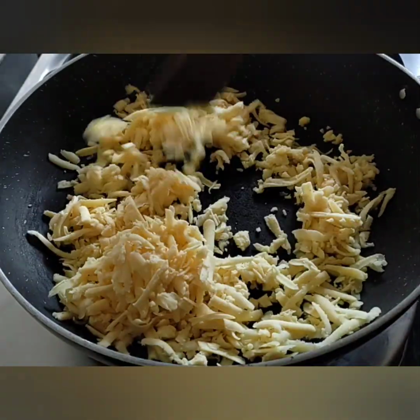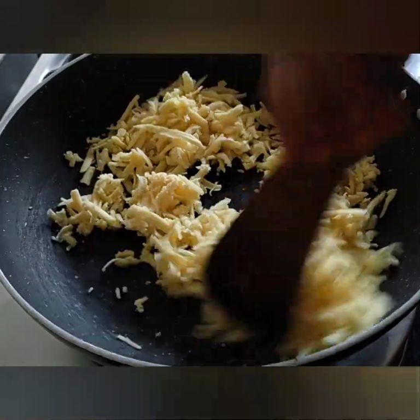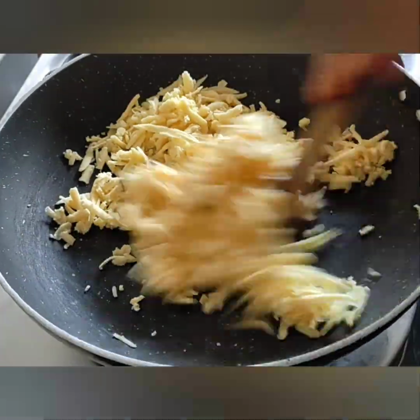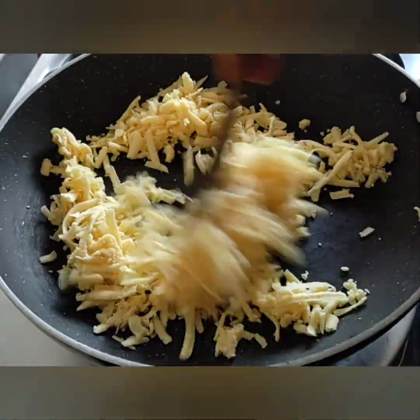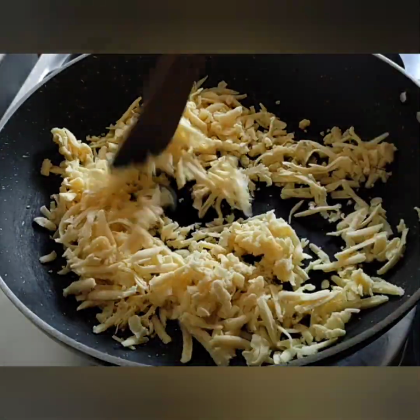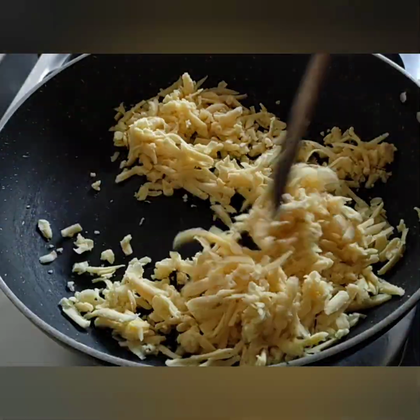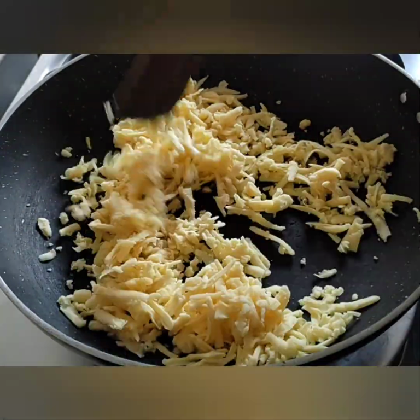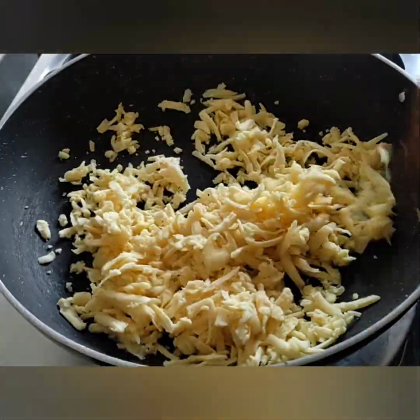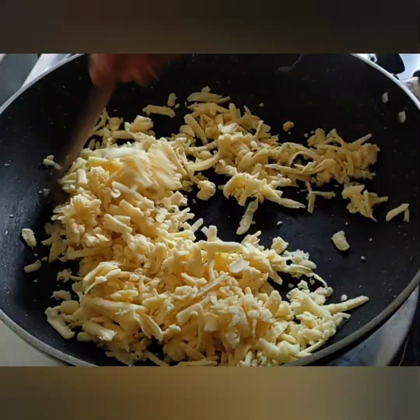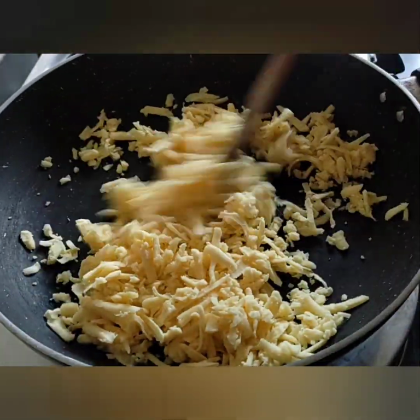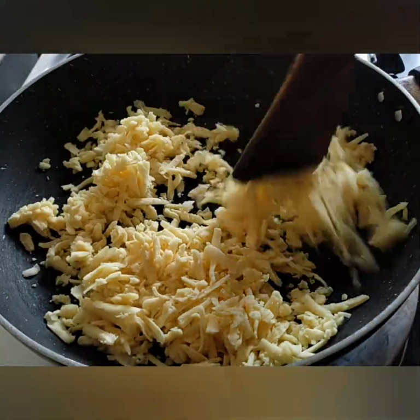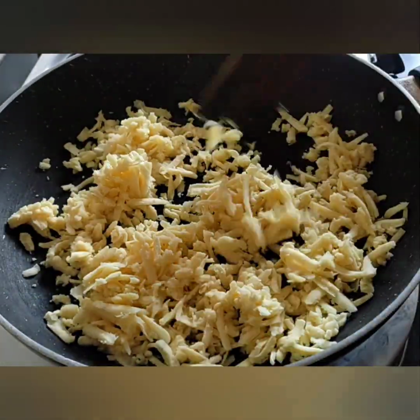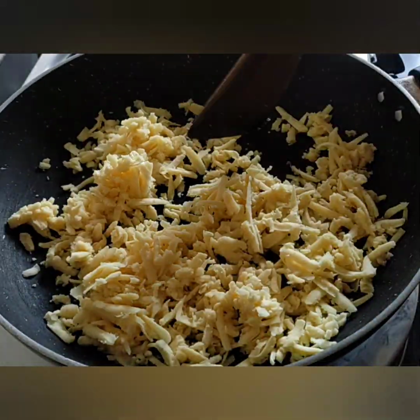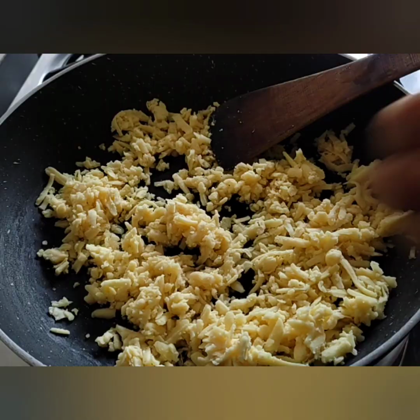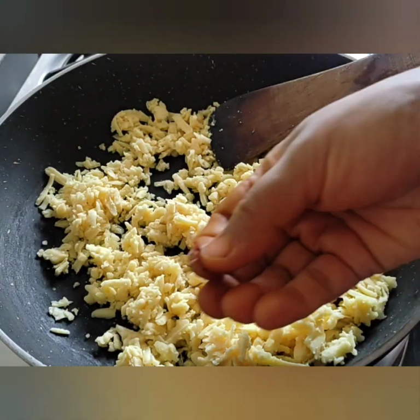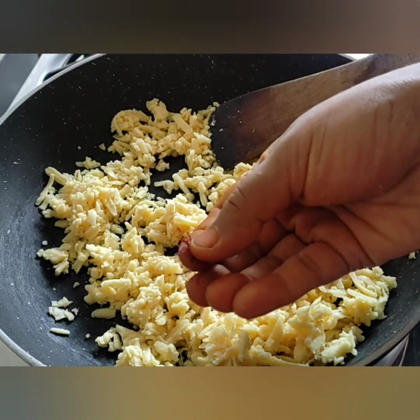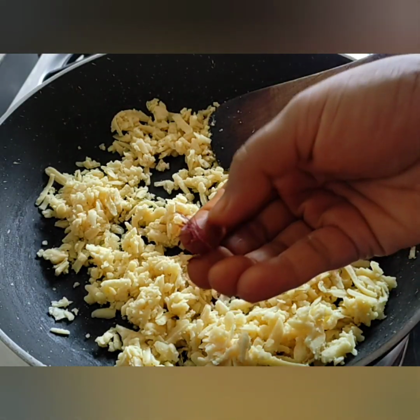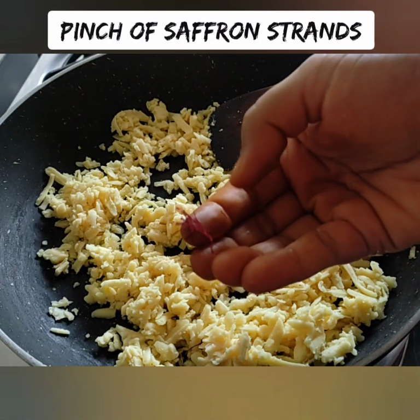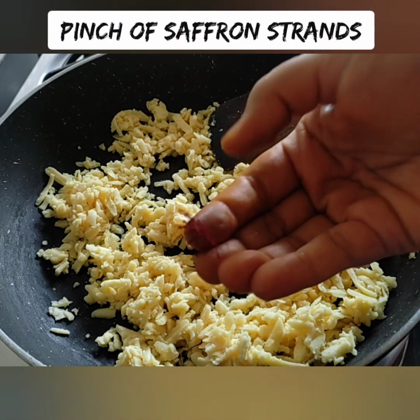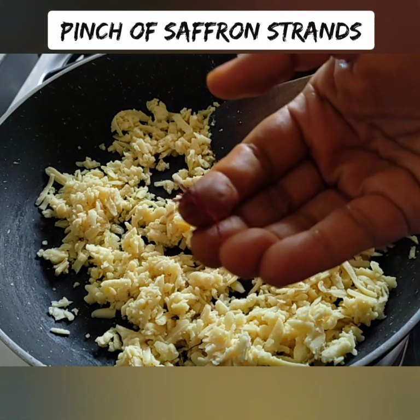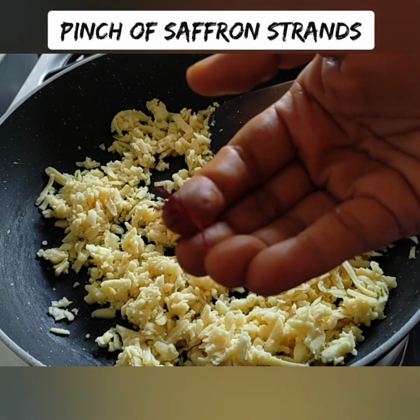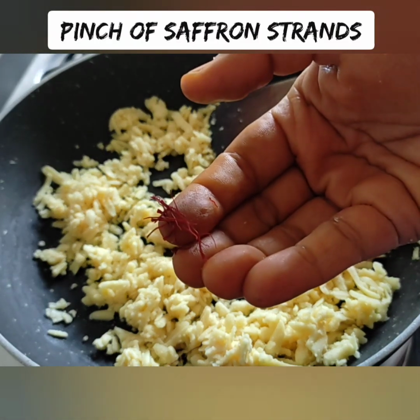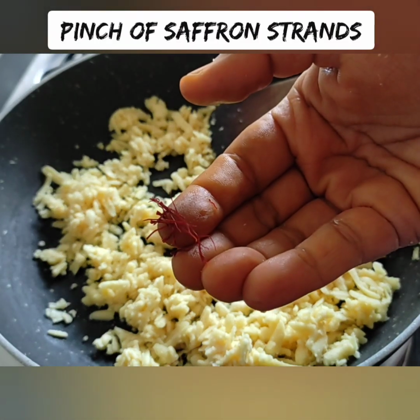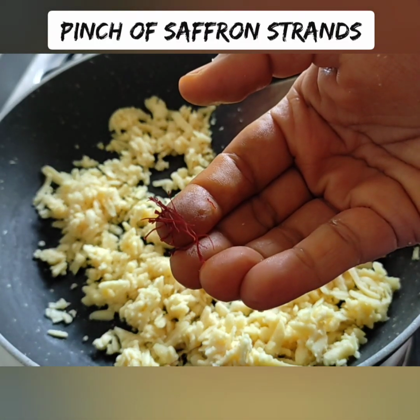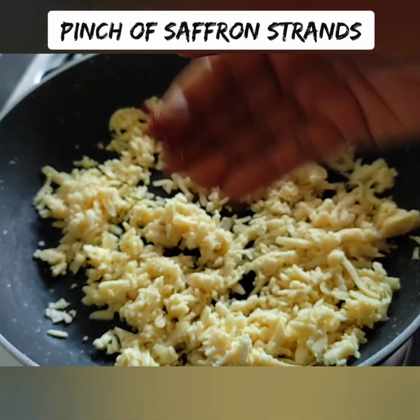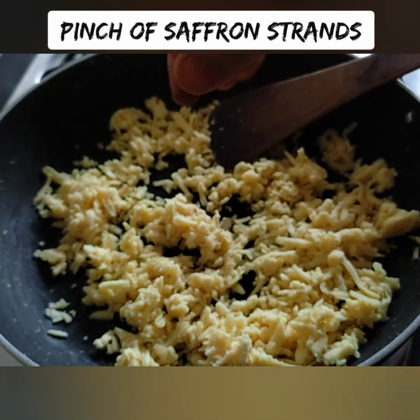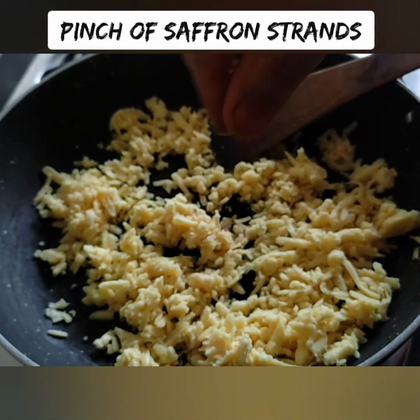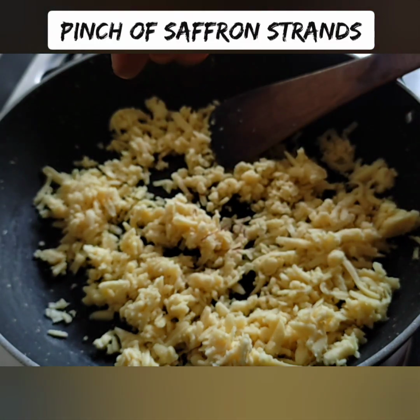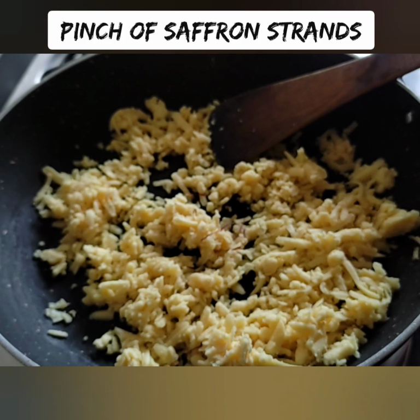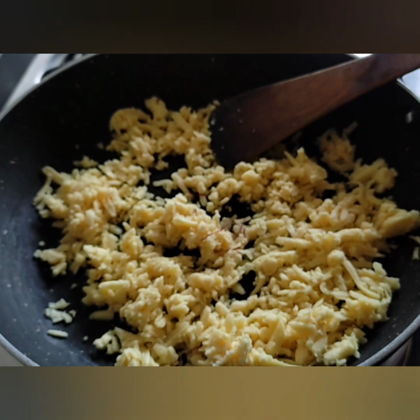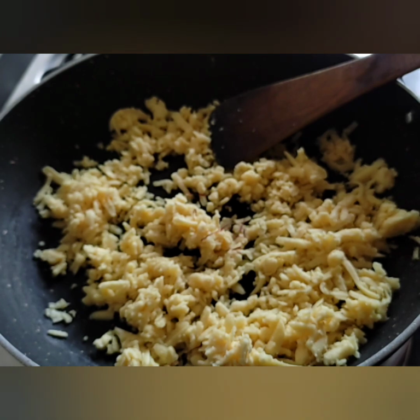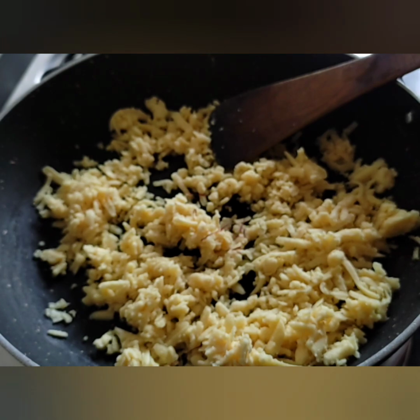On a slow flame, you can add a little bit. If you want to see the heat, you can let it melt. At this stage, I'm going to add saffron.